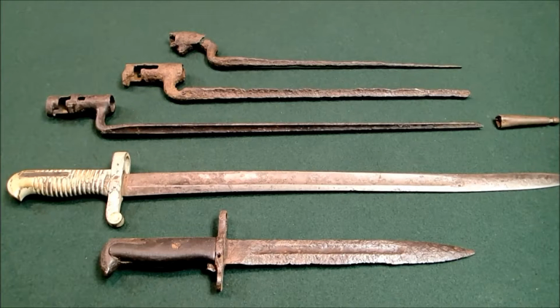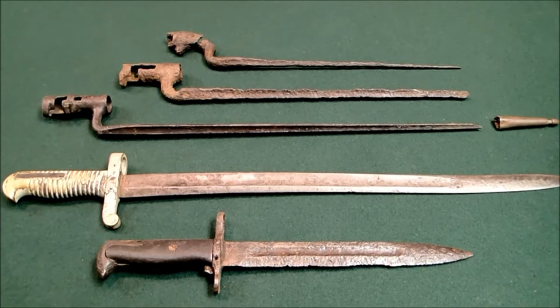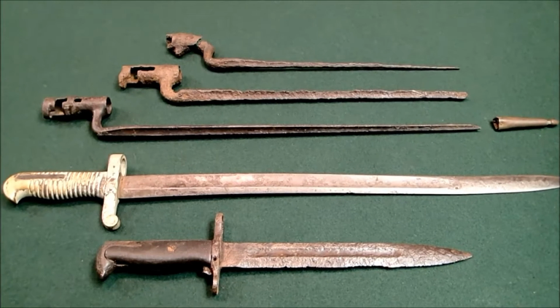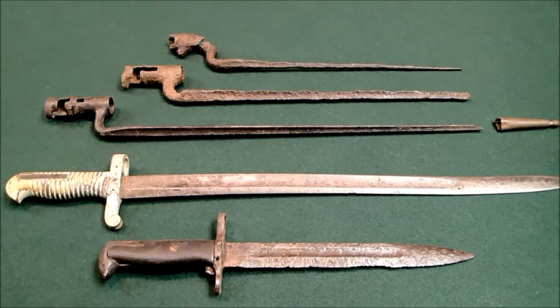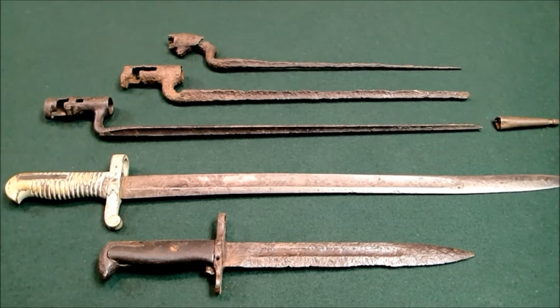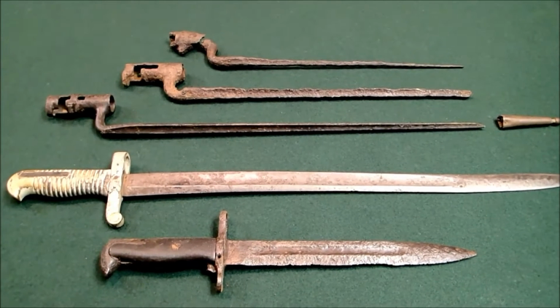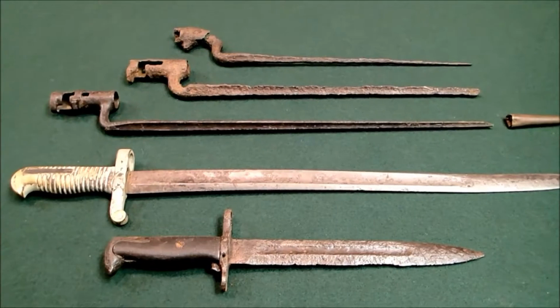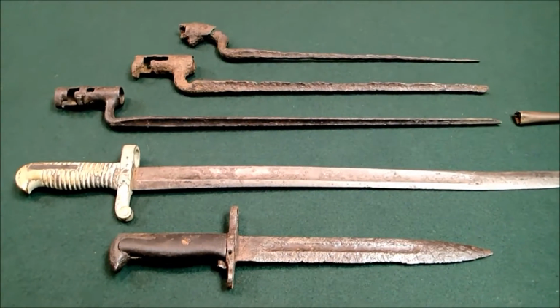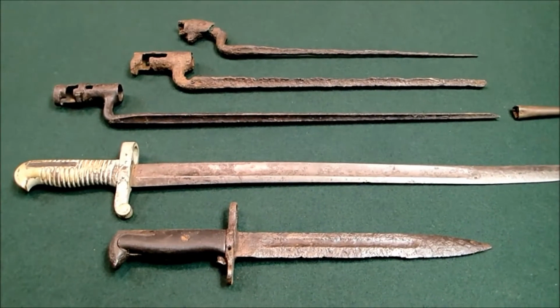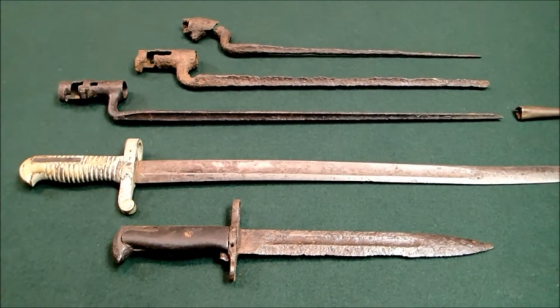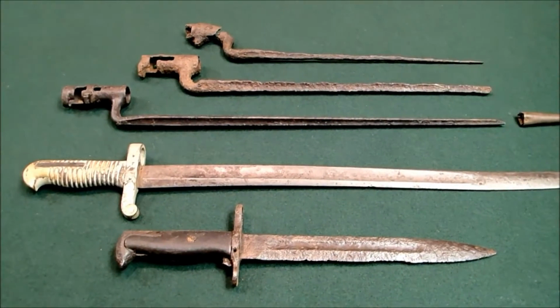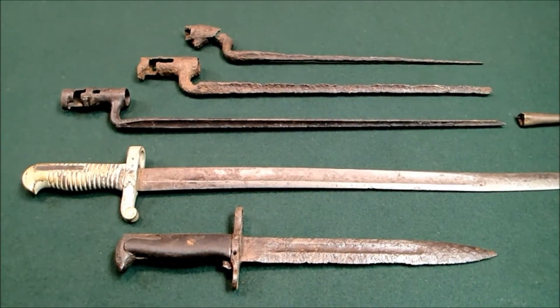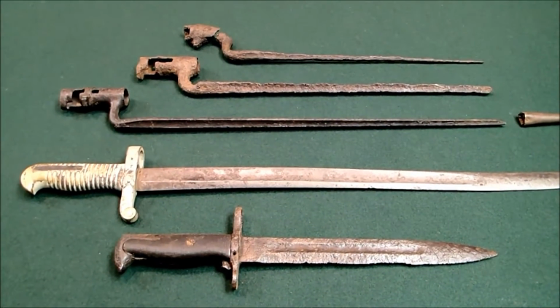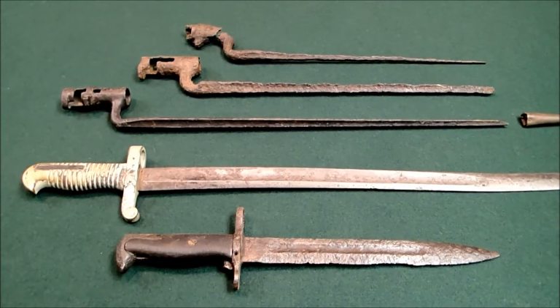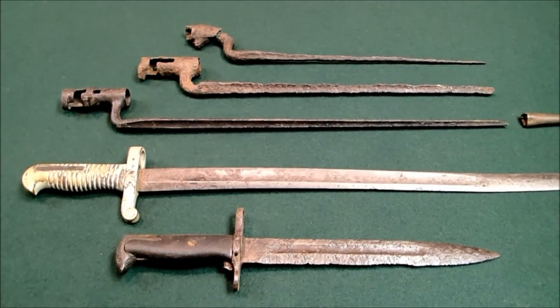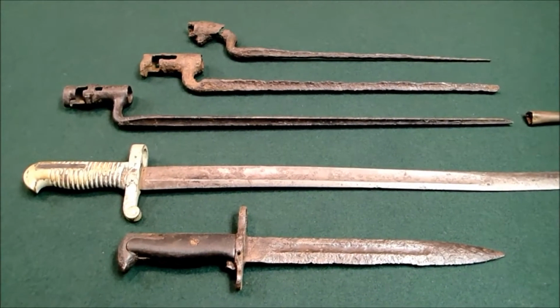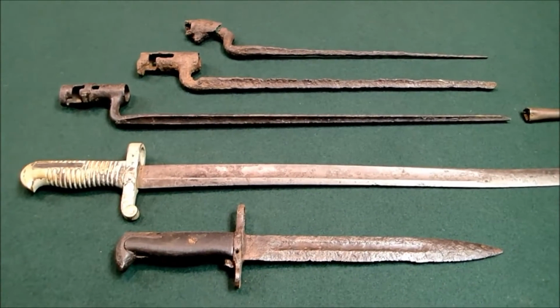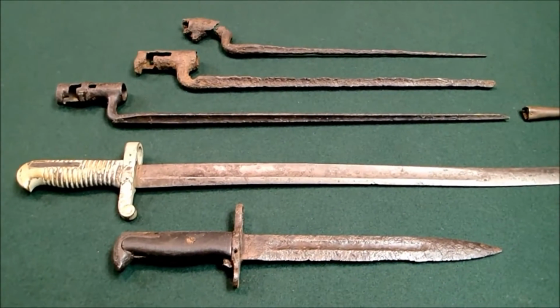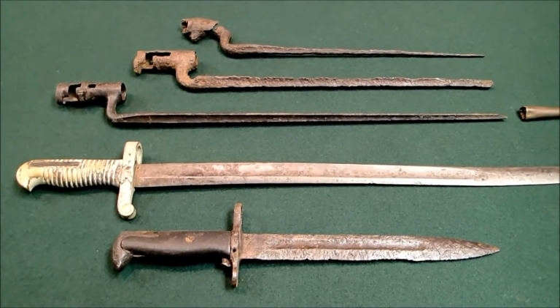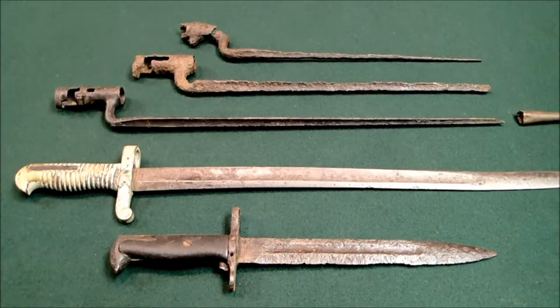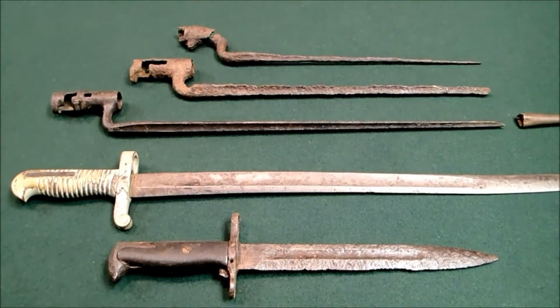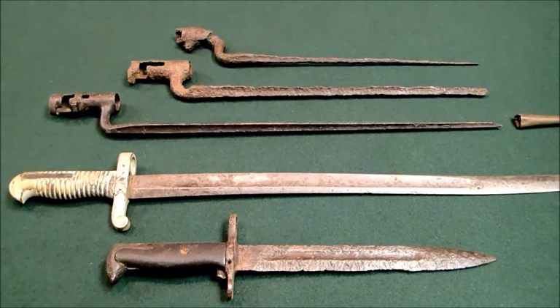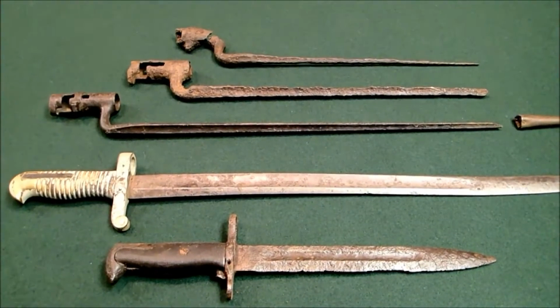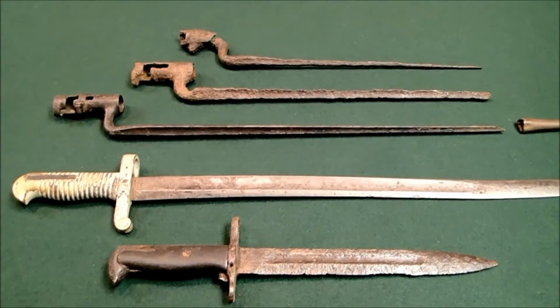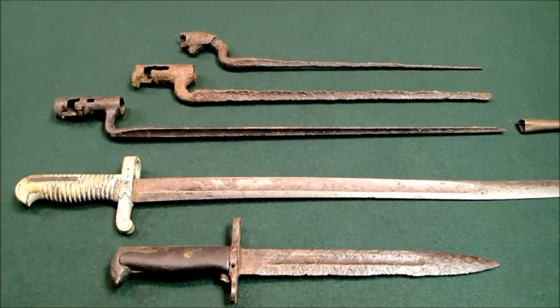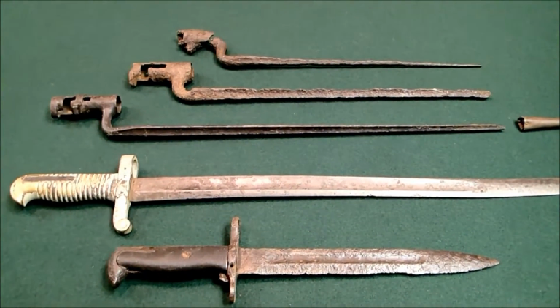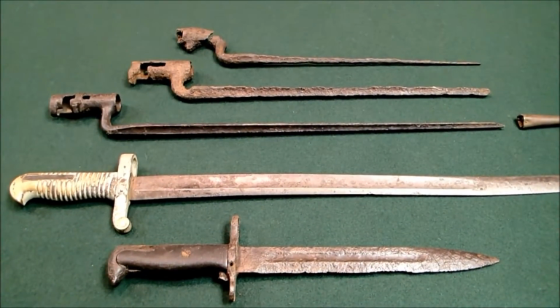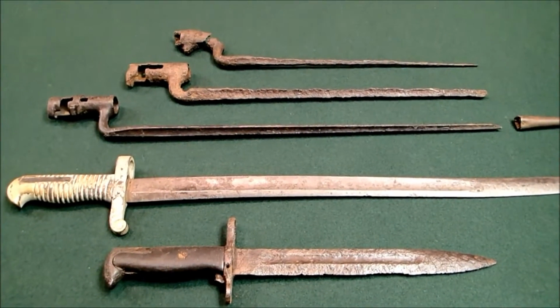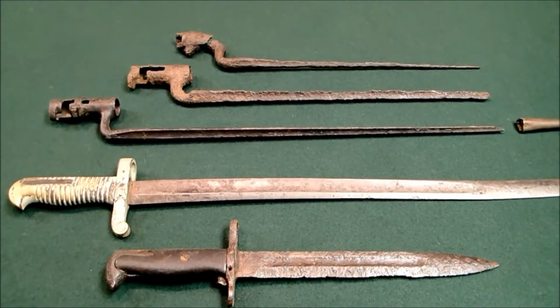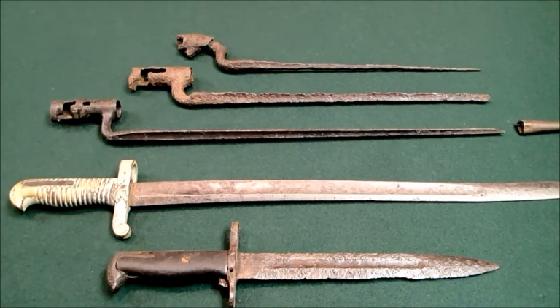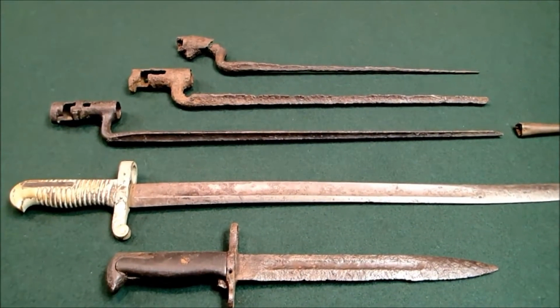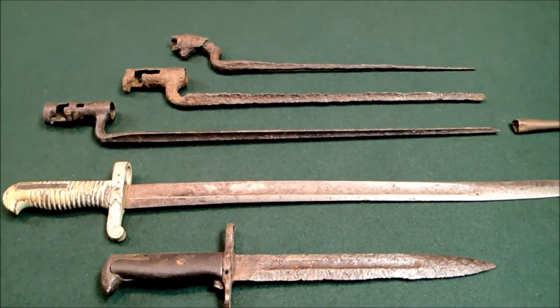What I want to show you here is some bayonets. I found all of these in the water. They've all been in the rivers about the same amount of time — they were dumped during the Civil War, in the 1860s, so it's been 150 years.